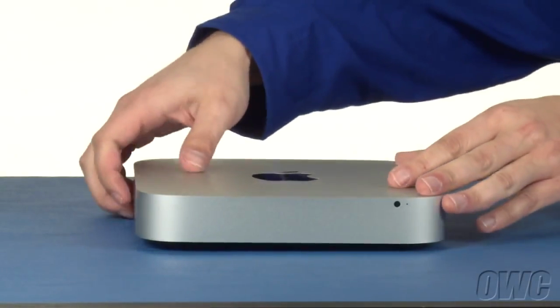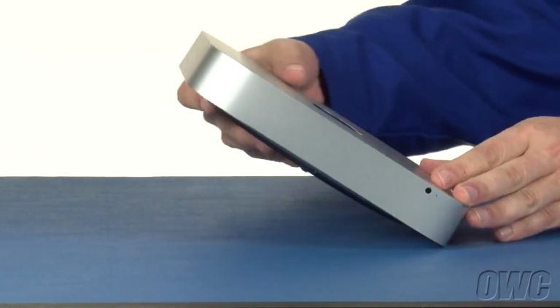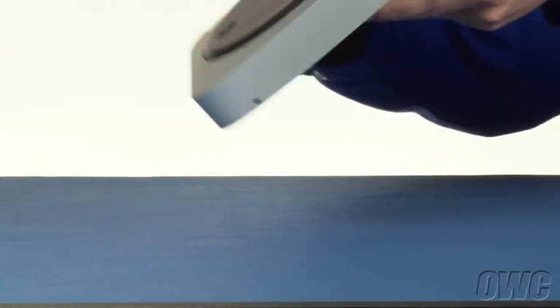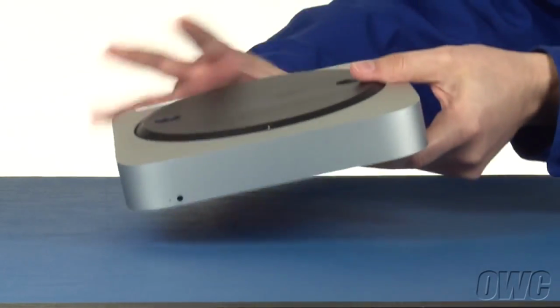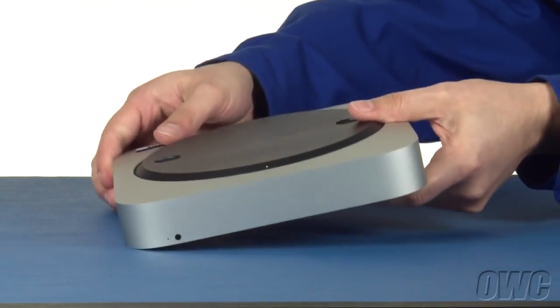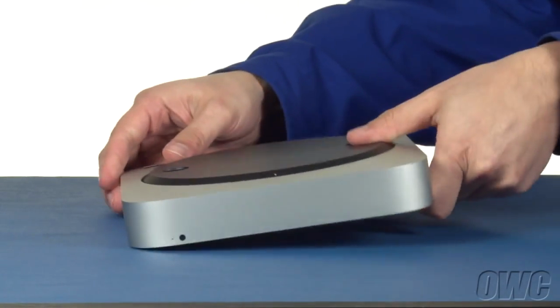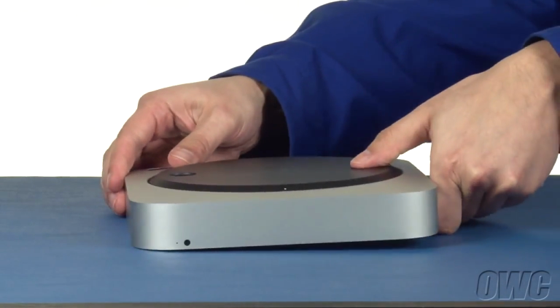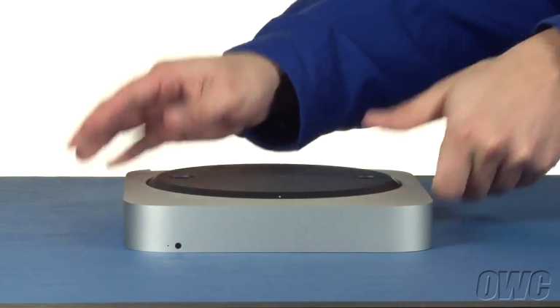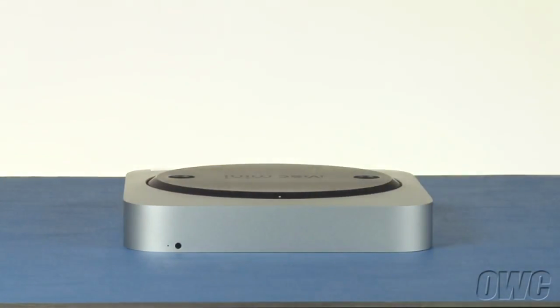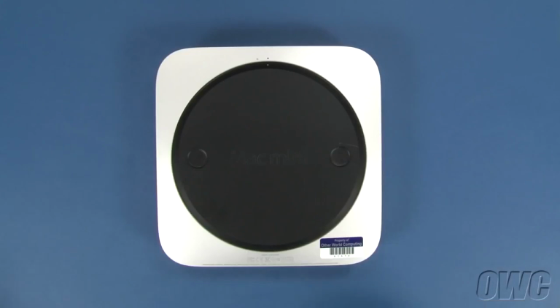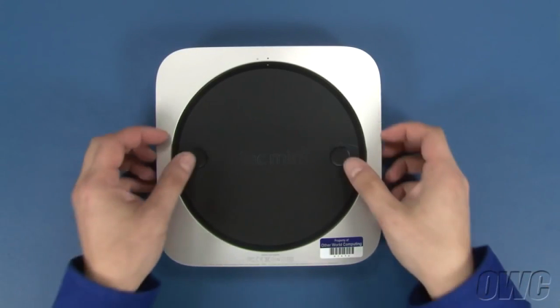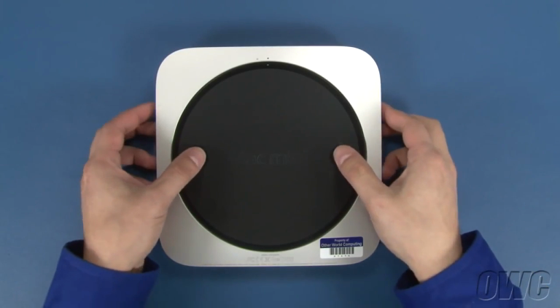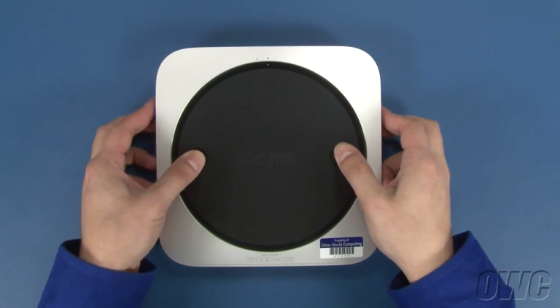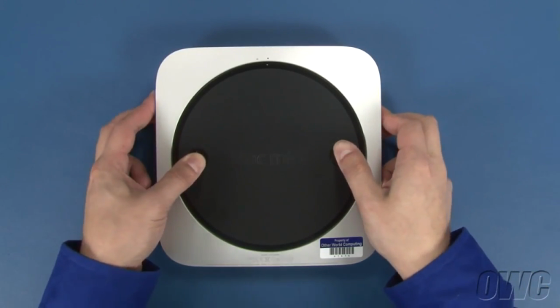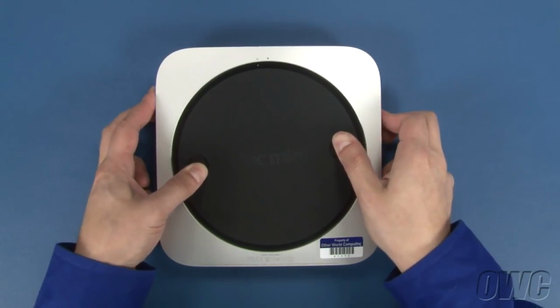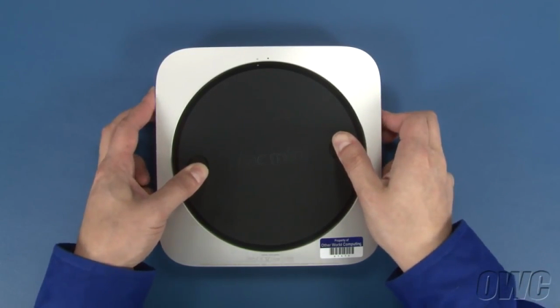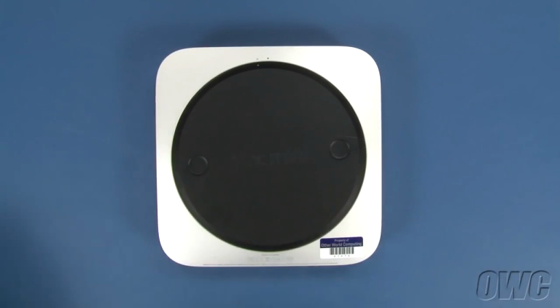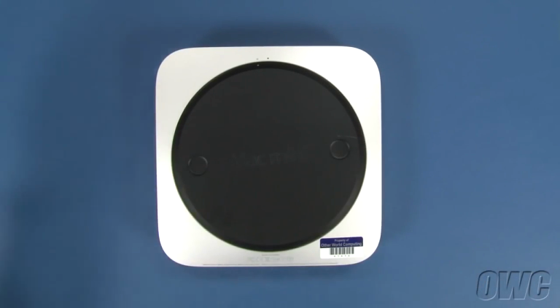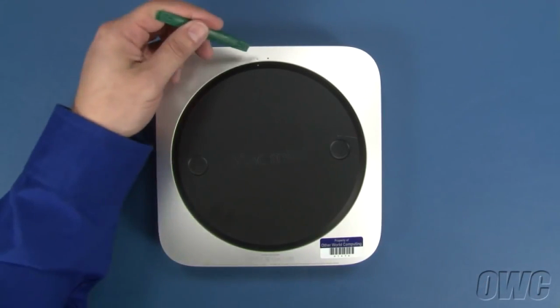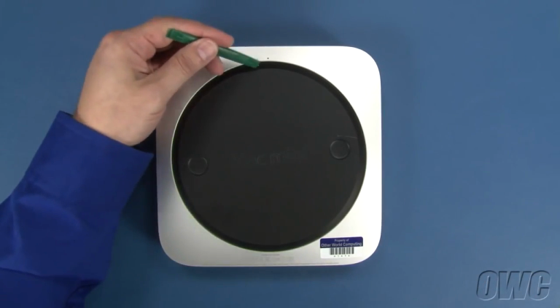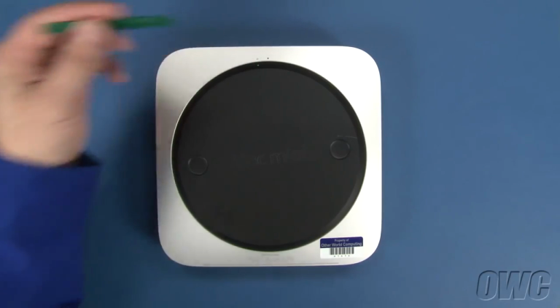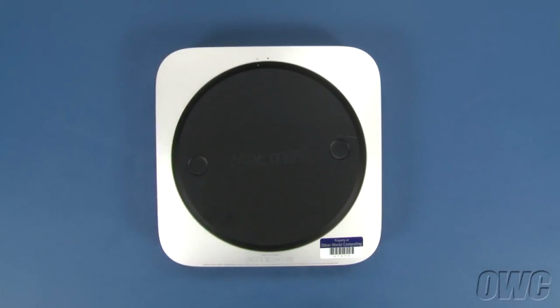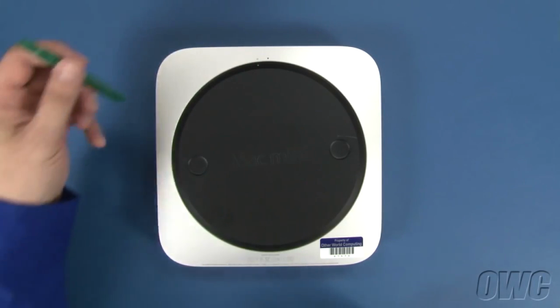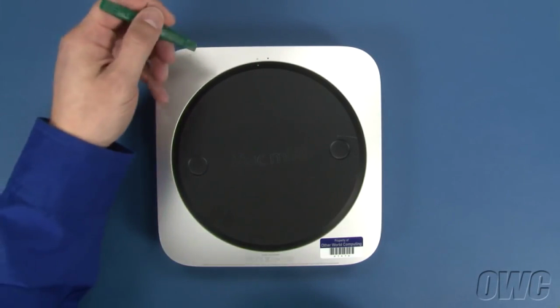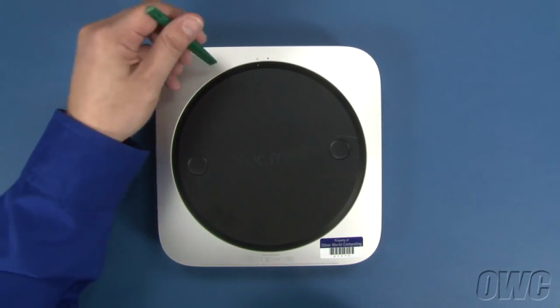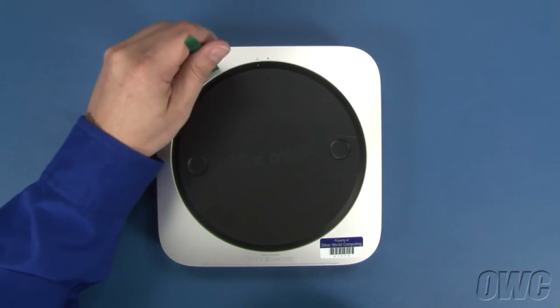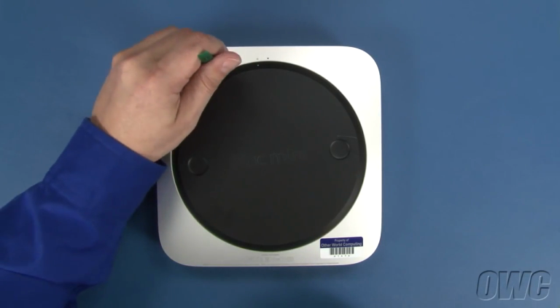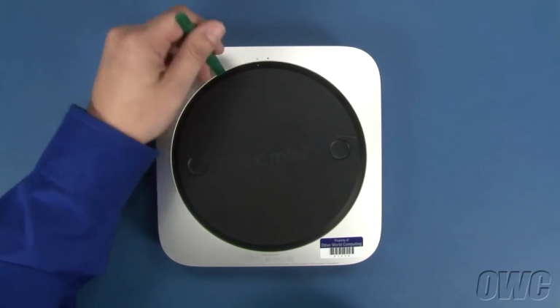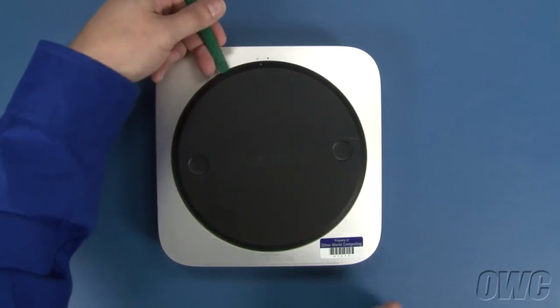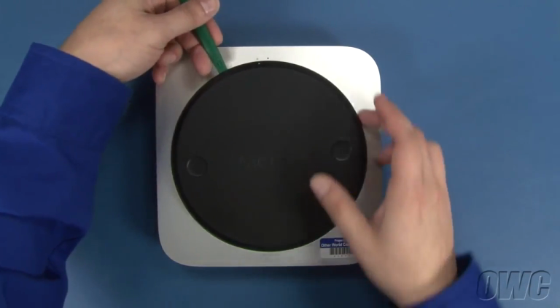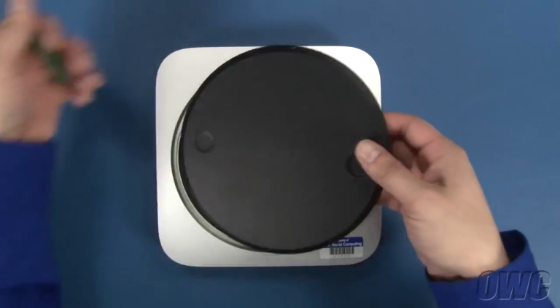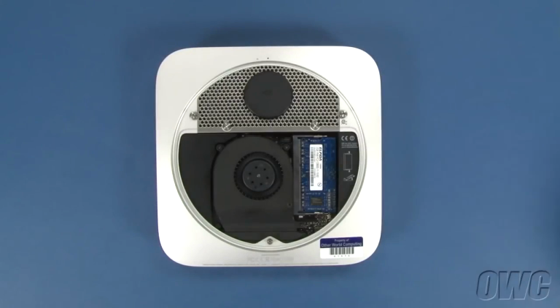The first step is to flip the Mac Mini over. Rotate the bottom cover counter-clockwise until the two white dots are aligned. You can then gently lift the cover off using your nylon pry tool if necessary.